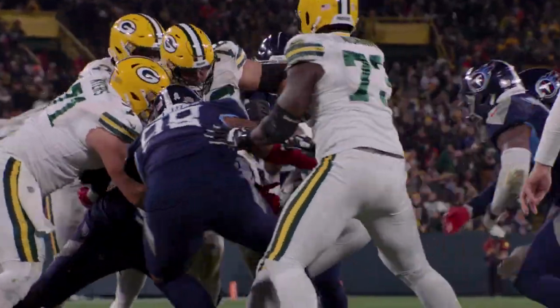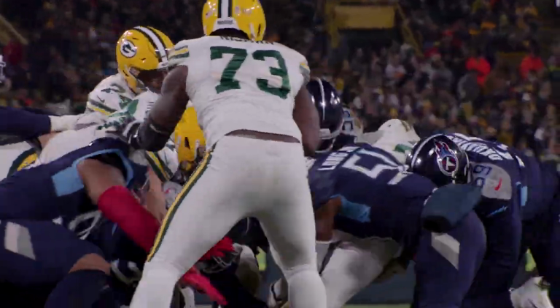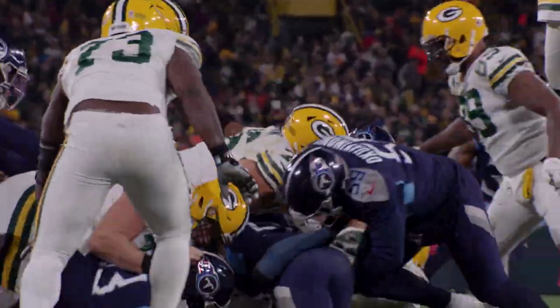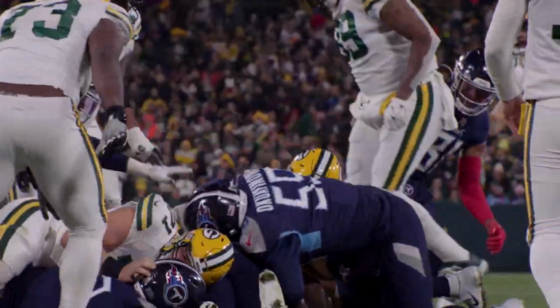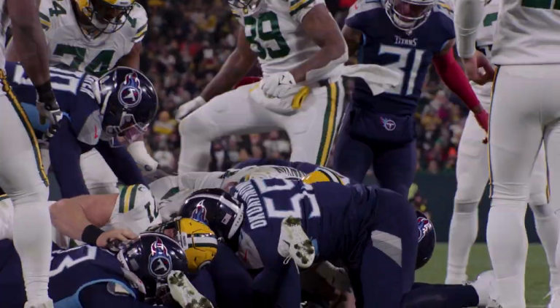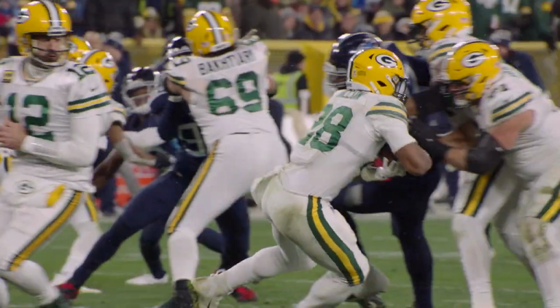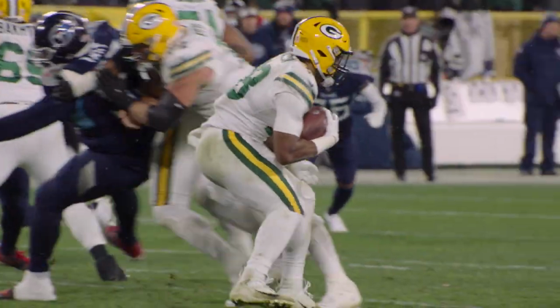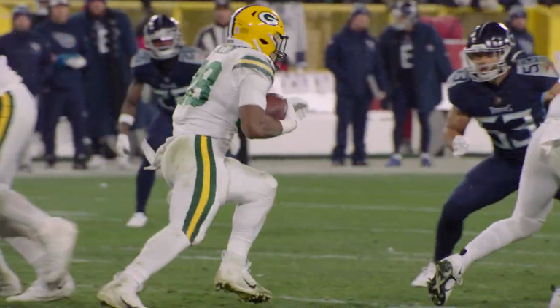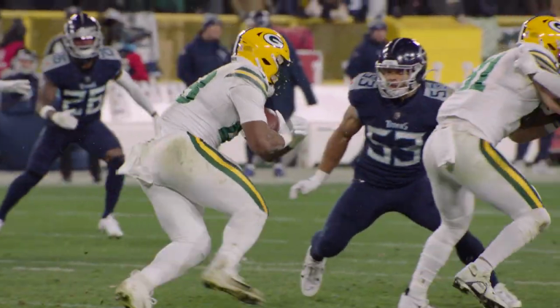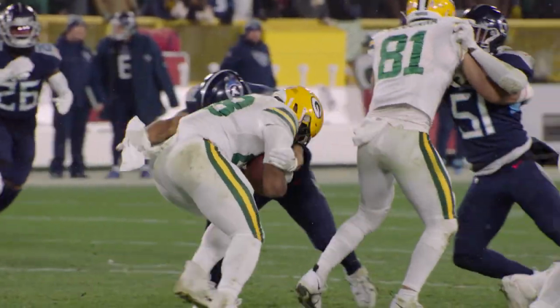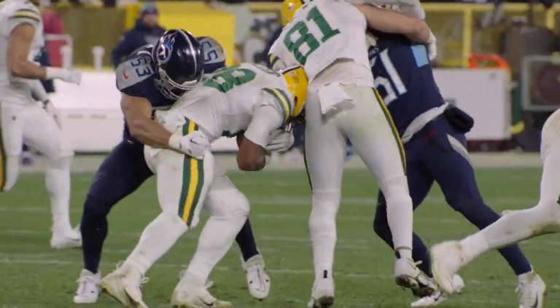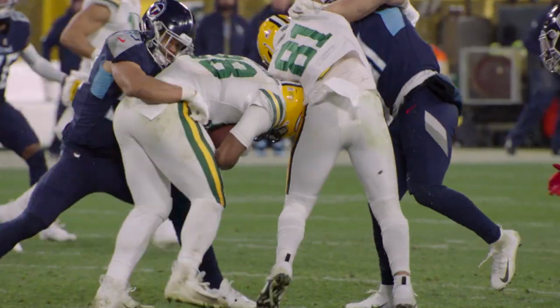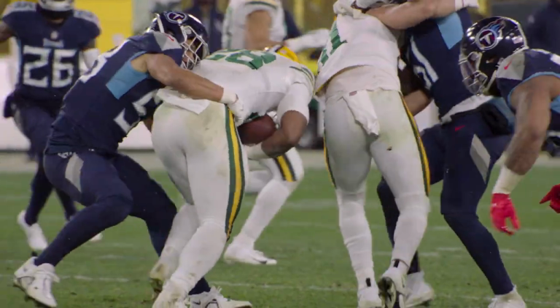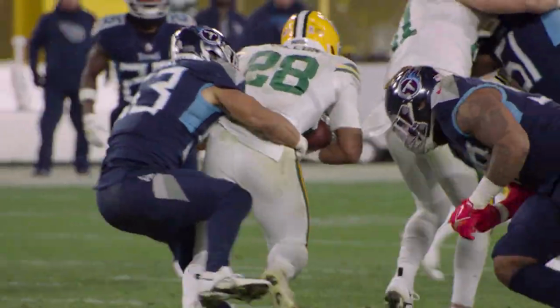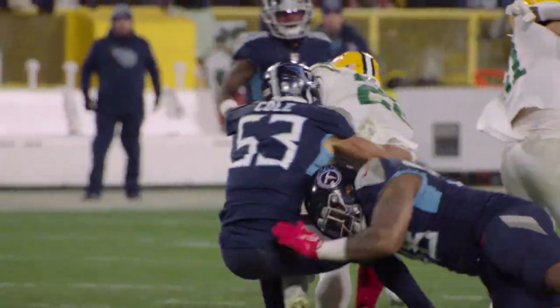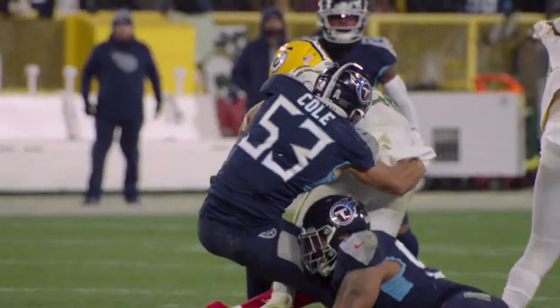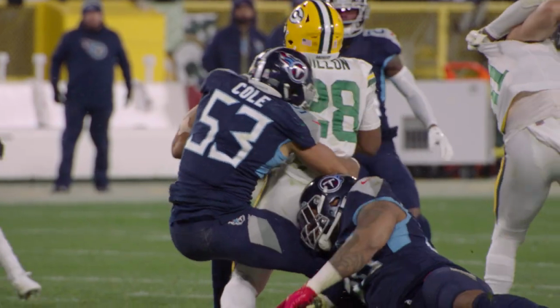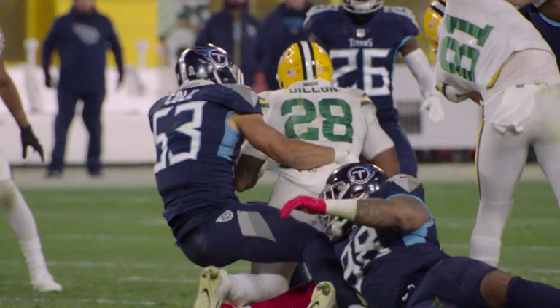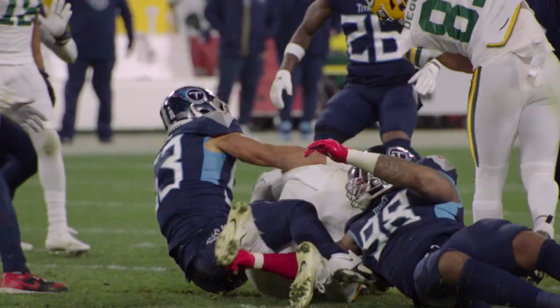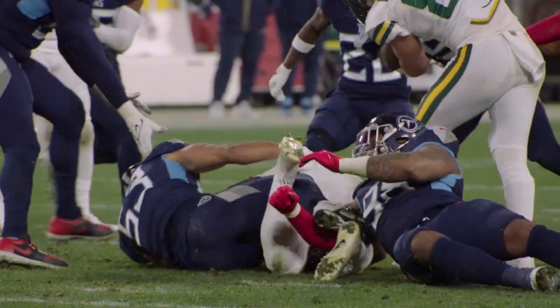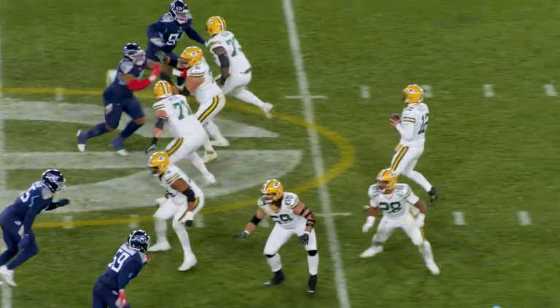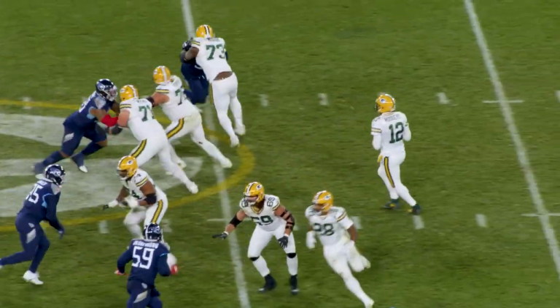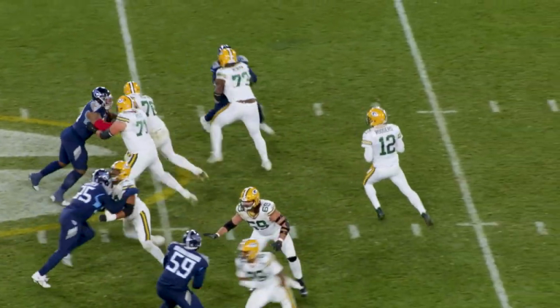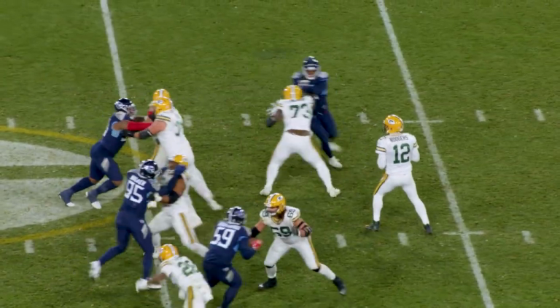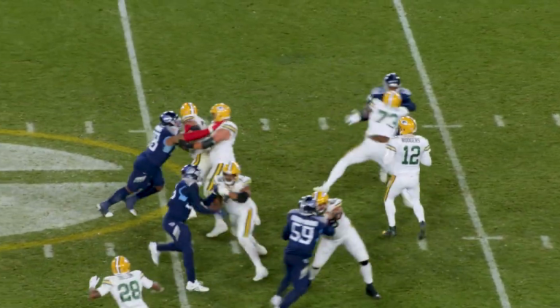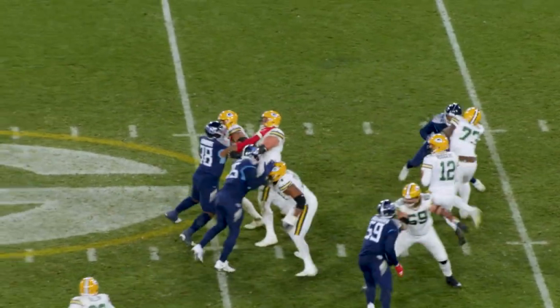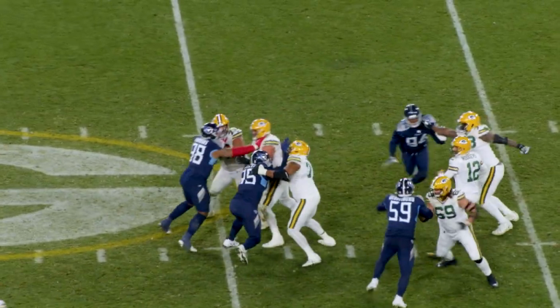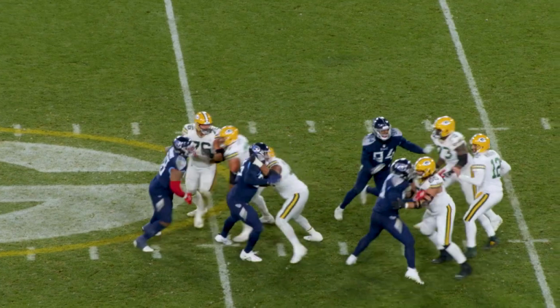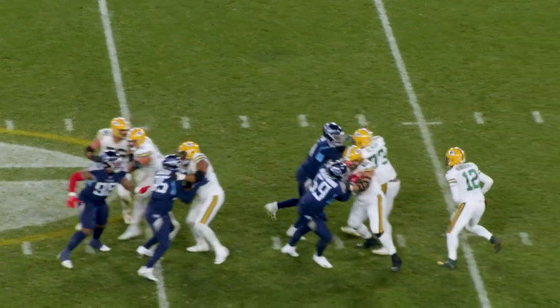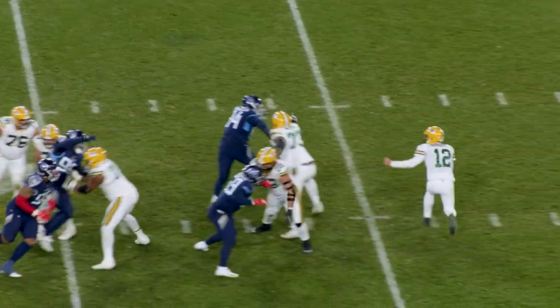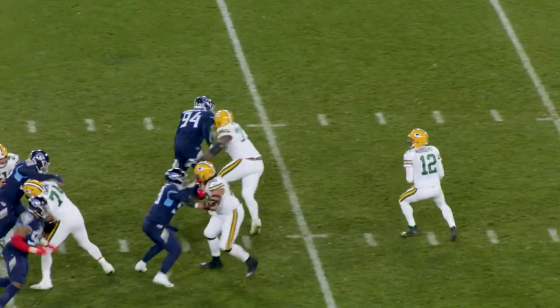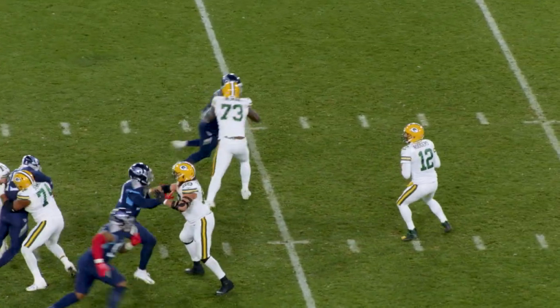Let's highlight two of these crucial plays by Big Jeff in the victory over Green Bay at Lambeau Field on Thursday Night Football in front of a national audience. The Green Bay Packers came into this ballgame as one of the top rushing teams in the league. The Titans defense held the Packers offense to 56 yards and a 2.9 average.